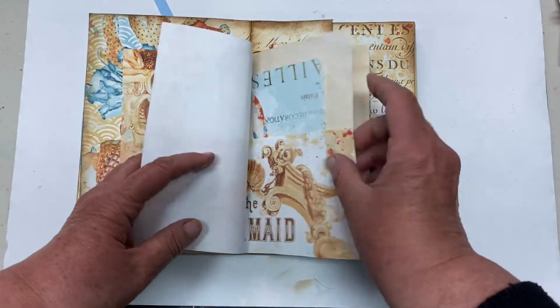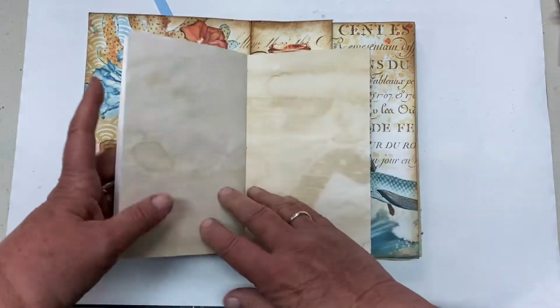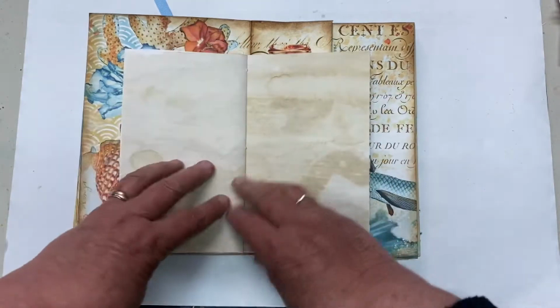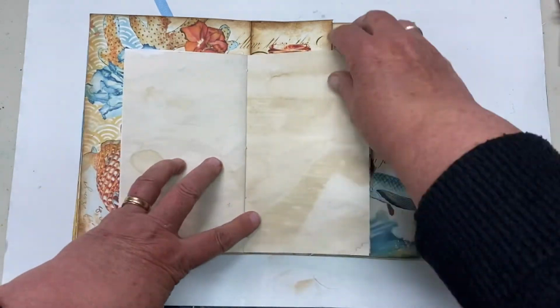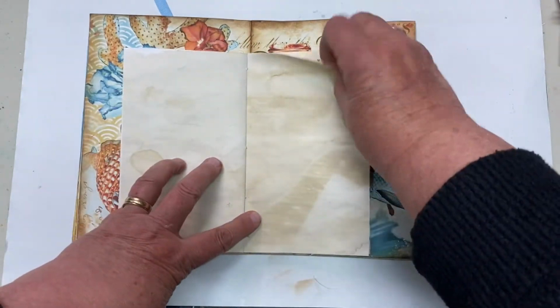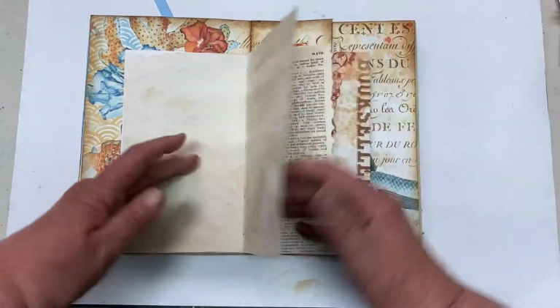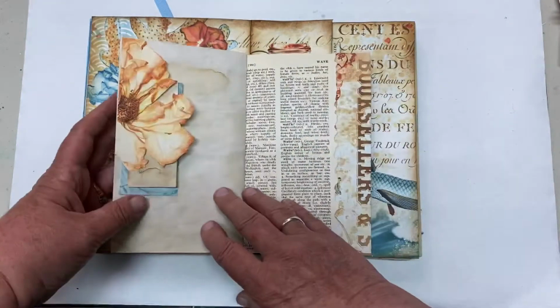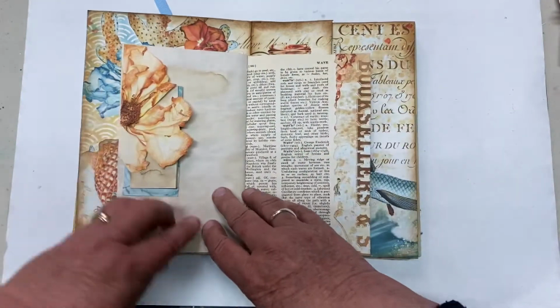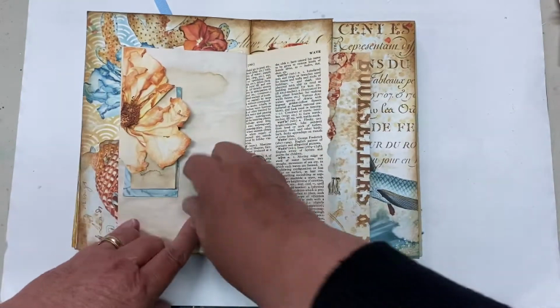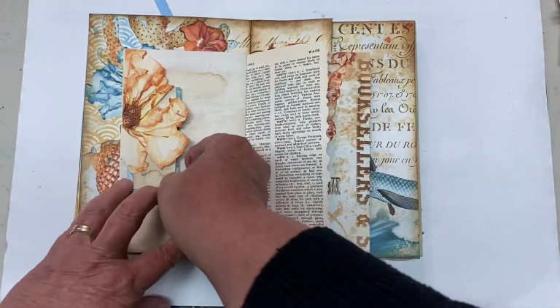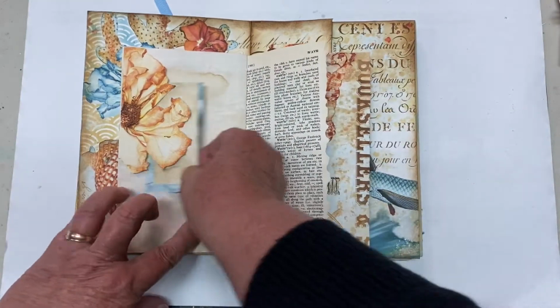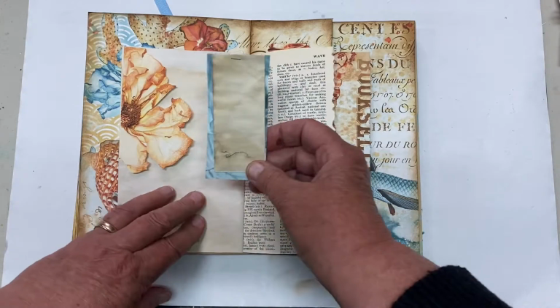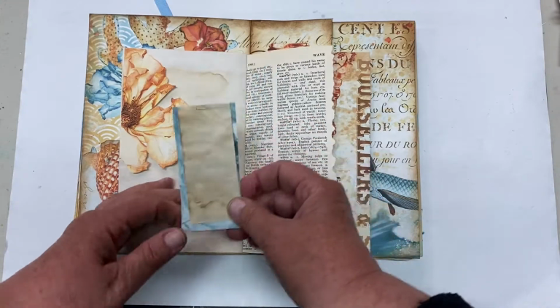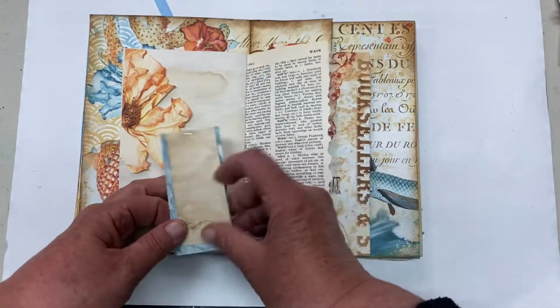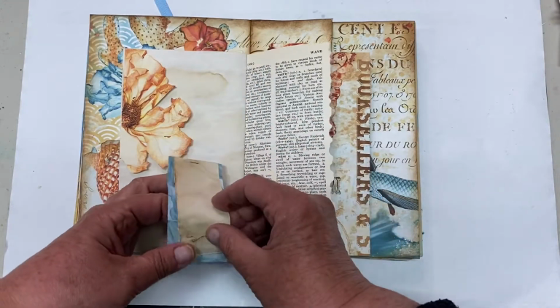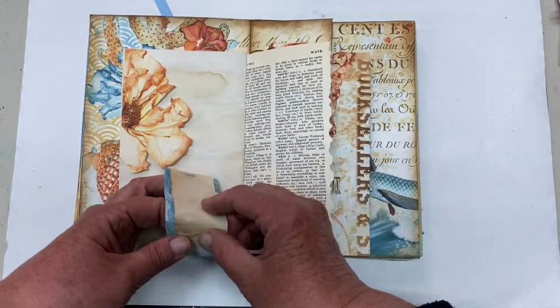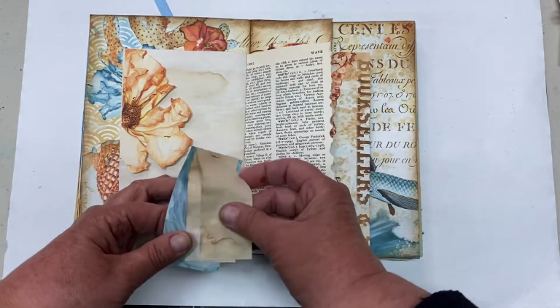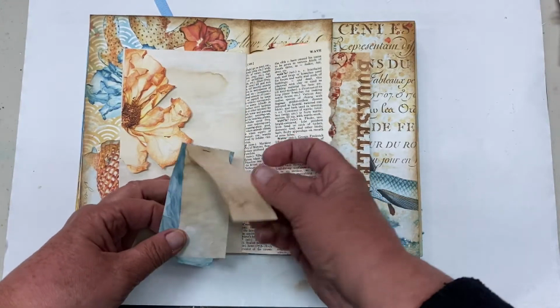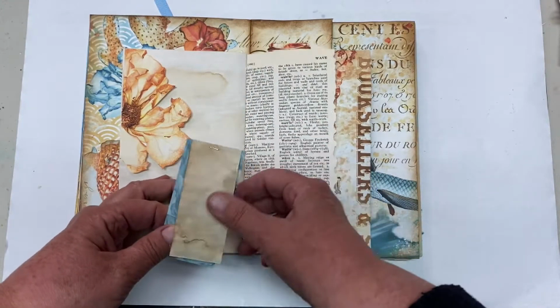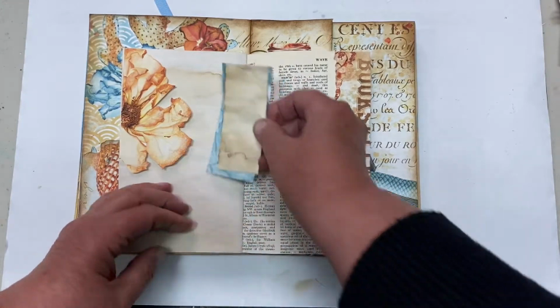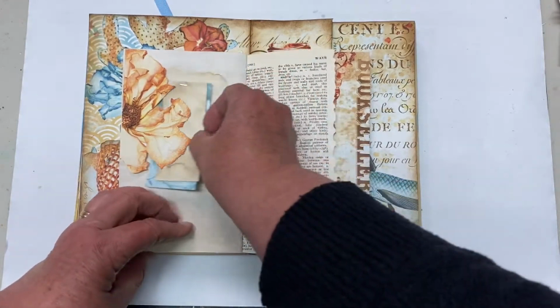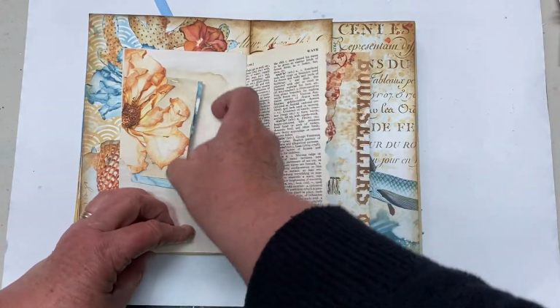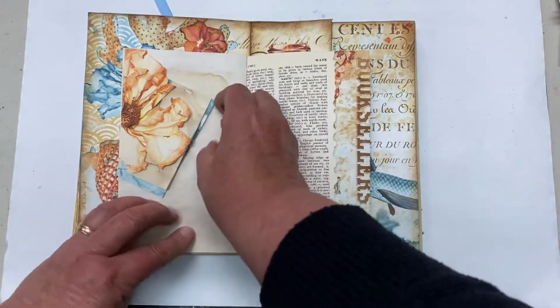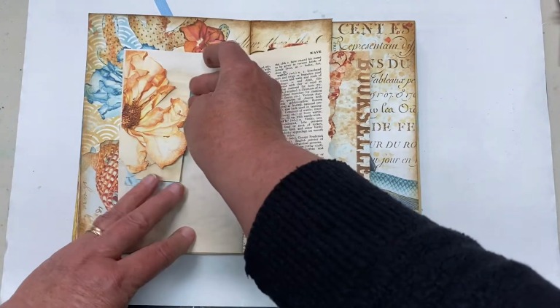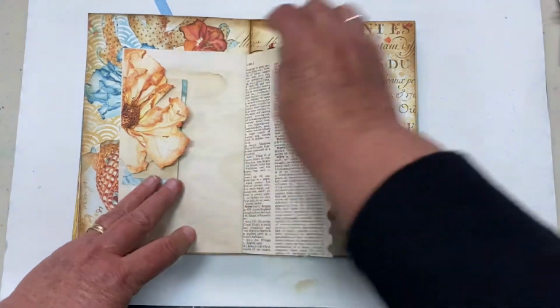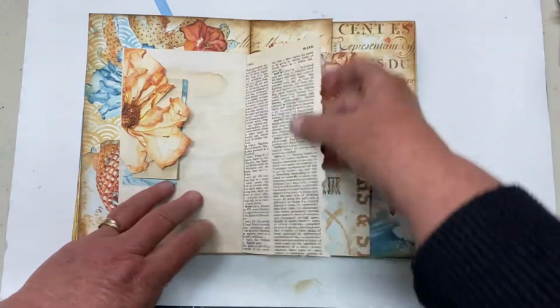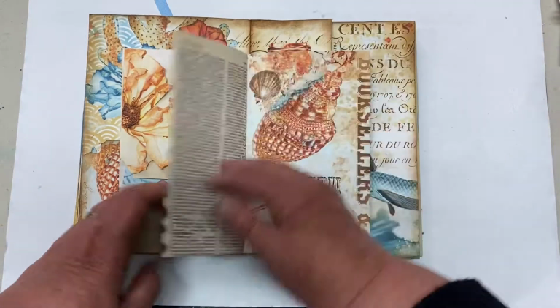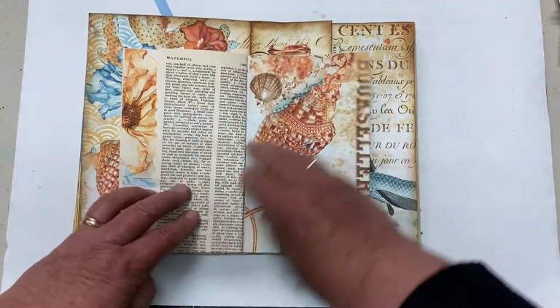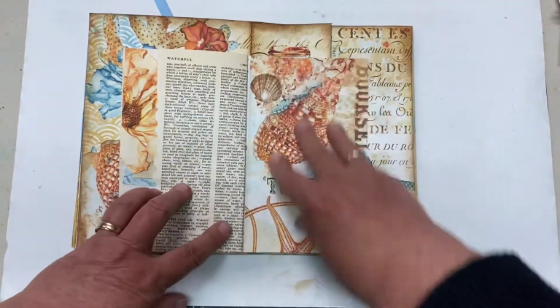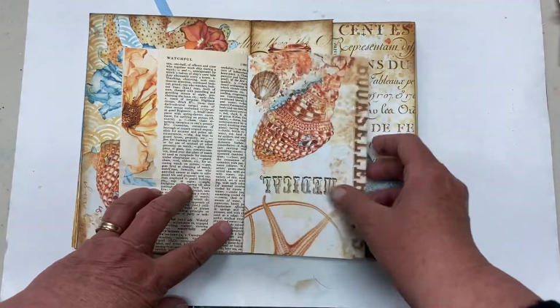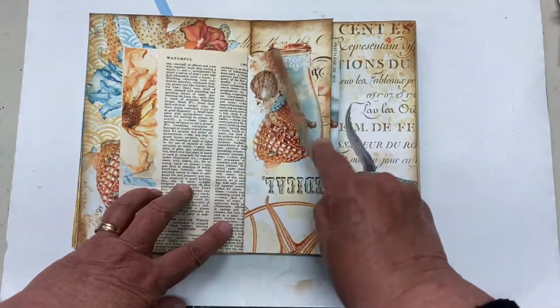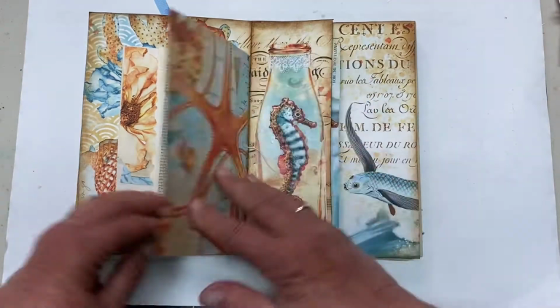This page here has nothing on it. And here I've got a little tuck spot, another couple of little pieces of paper, coffee-stained. And the end of the dictionary page, and the back of it.